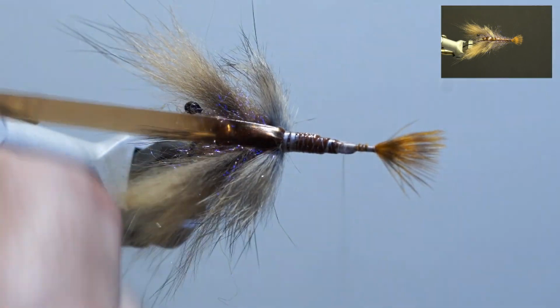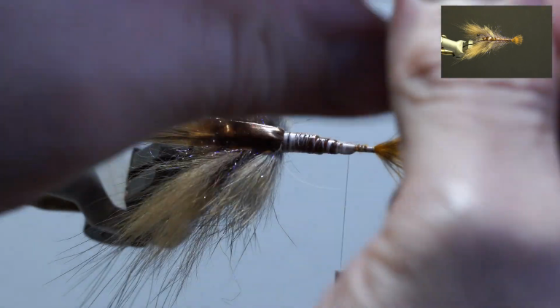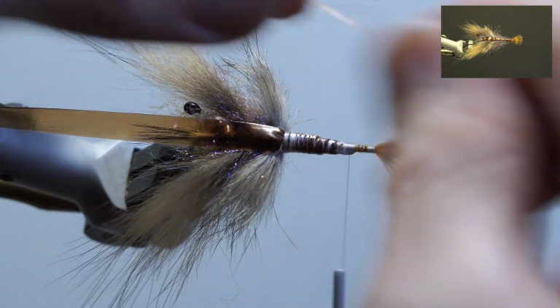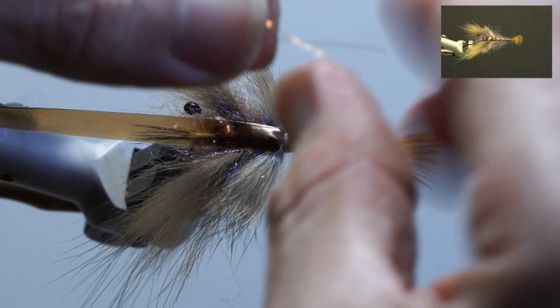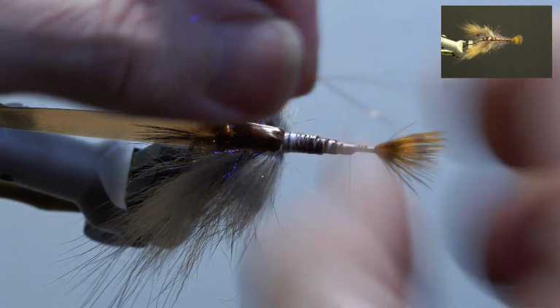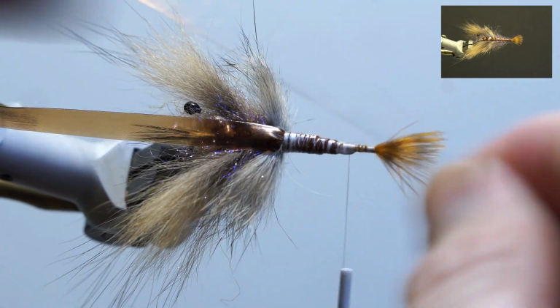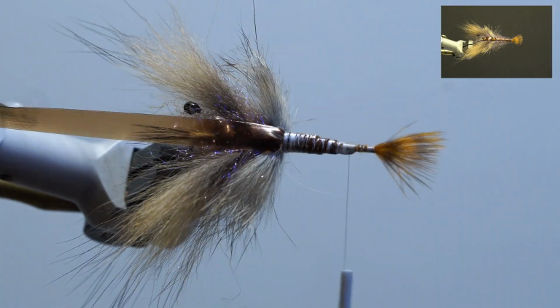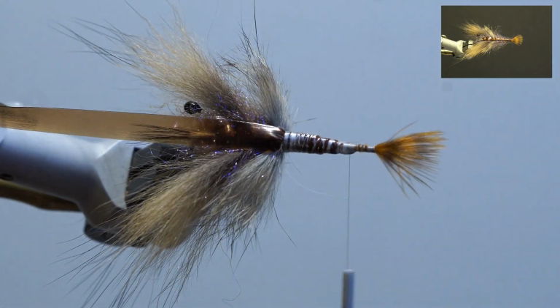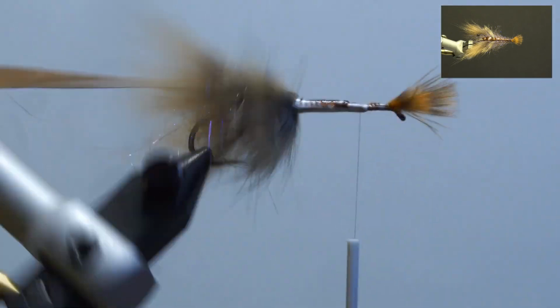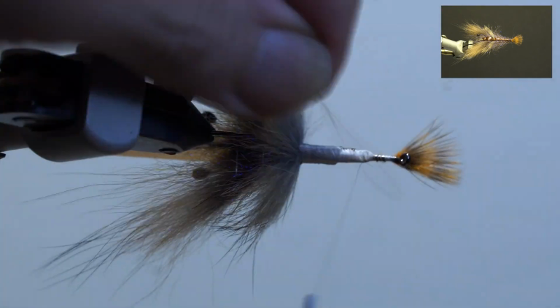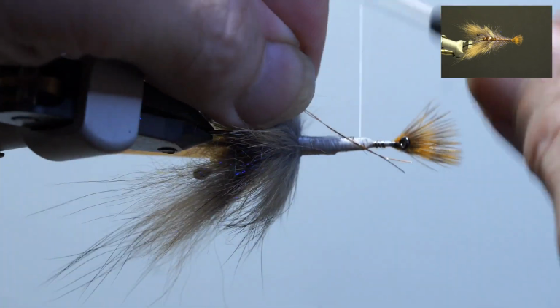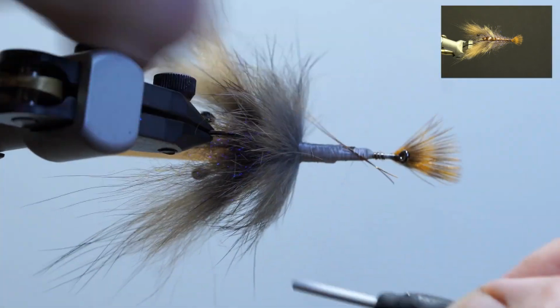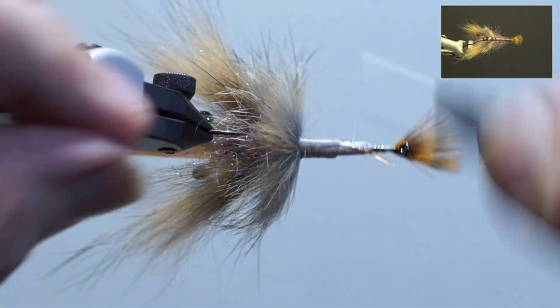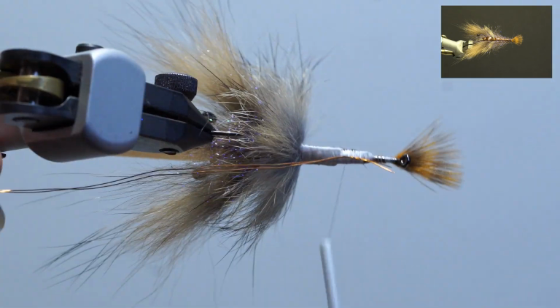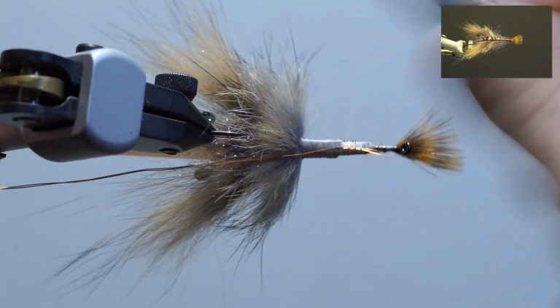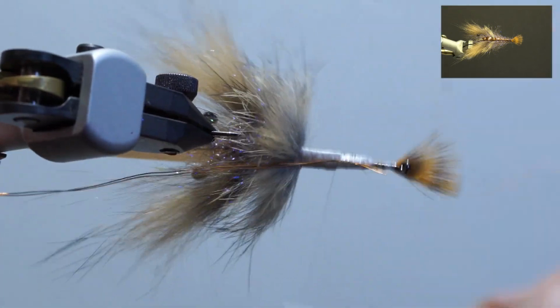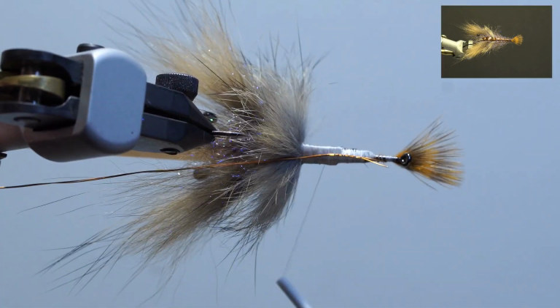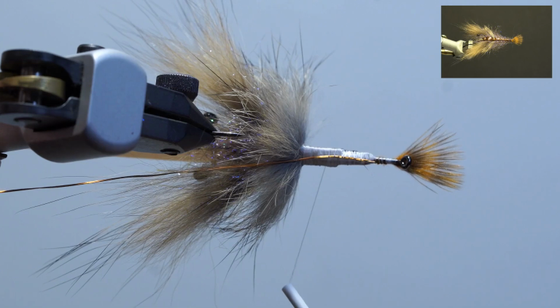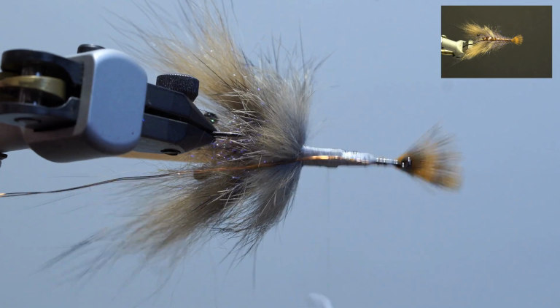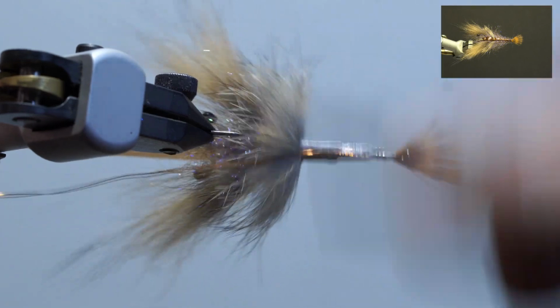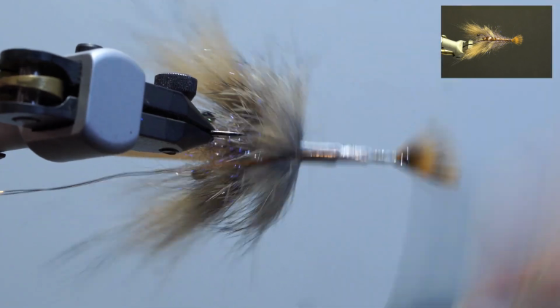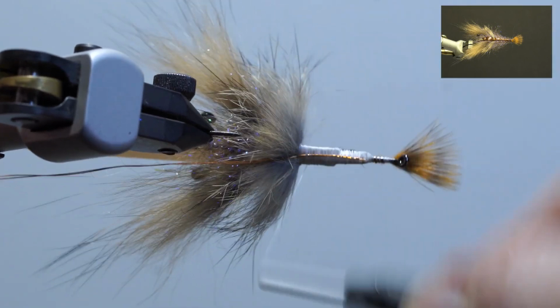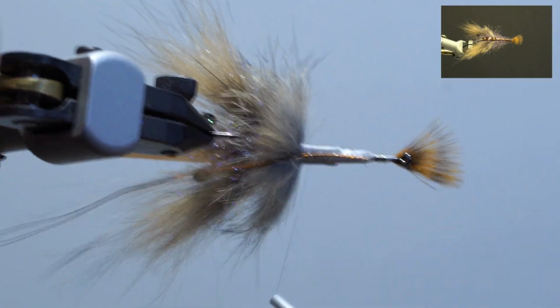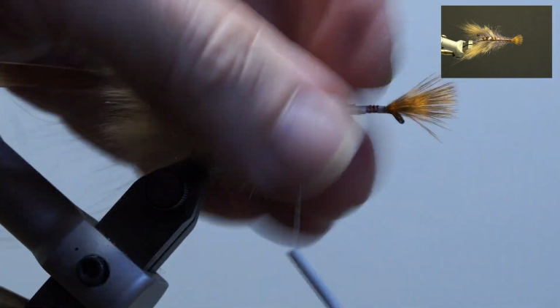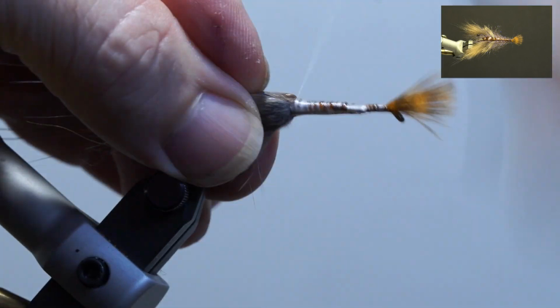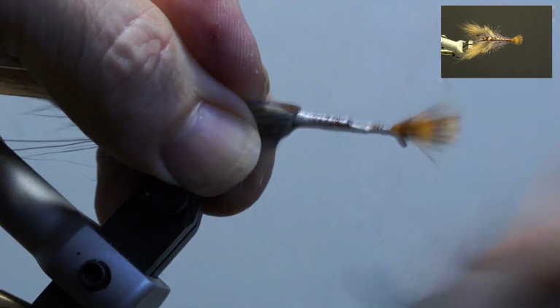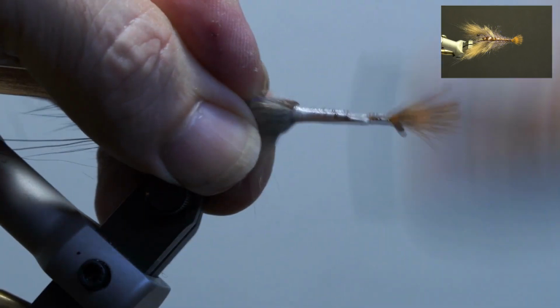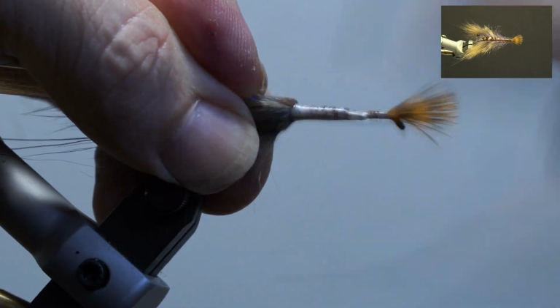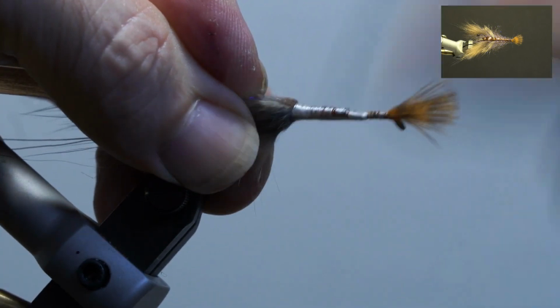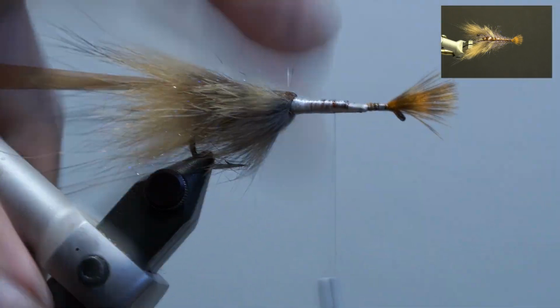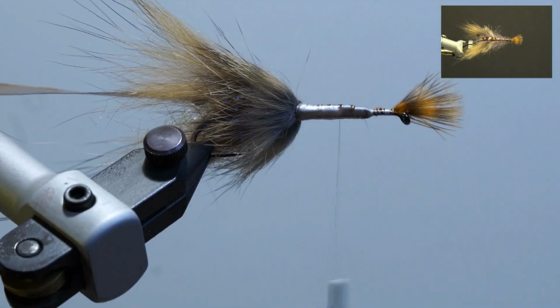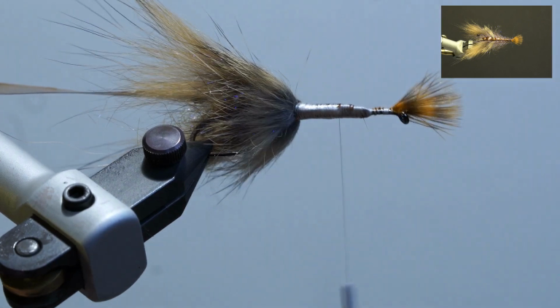Next, take the fine copper wire, double it, and secure it underneath the hook. Twist it with a shepherd's hook tool or something similar. Build up the thread, whip finish, and add head cement.